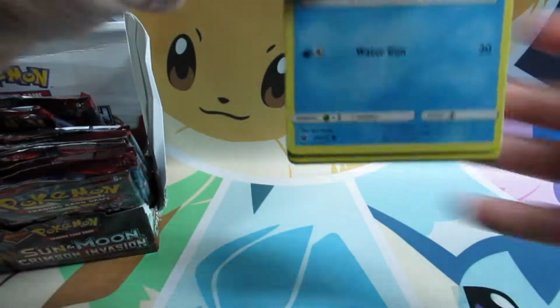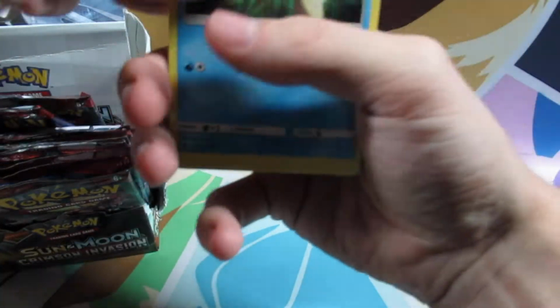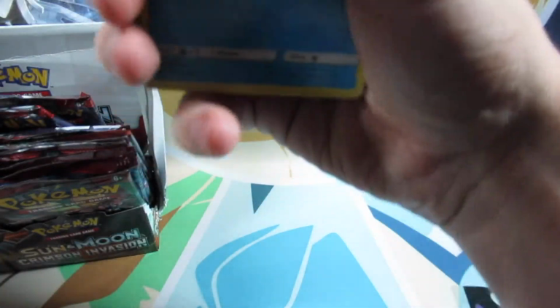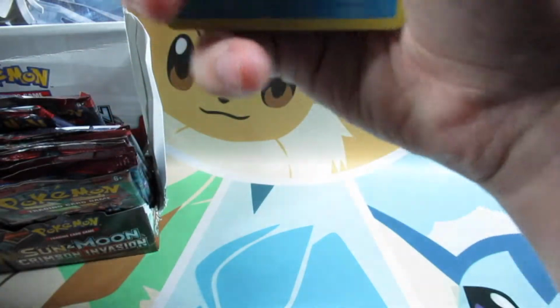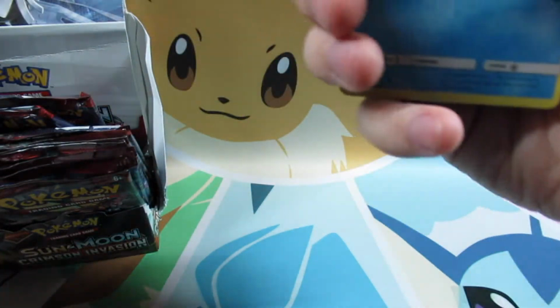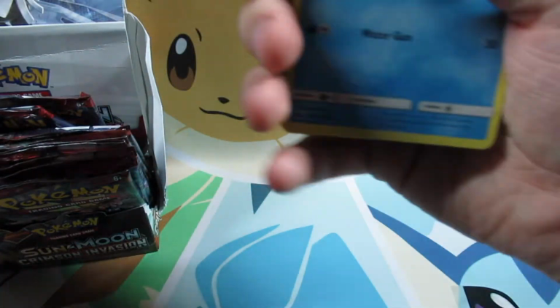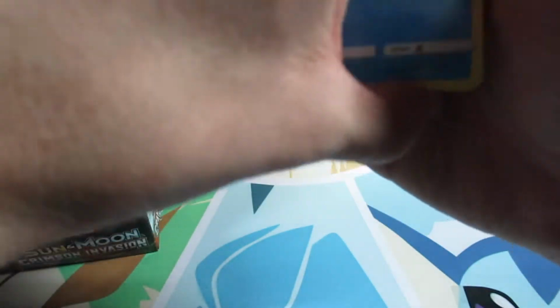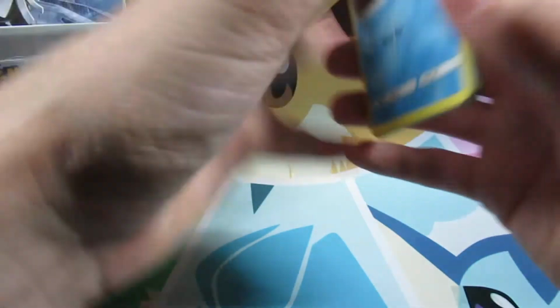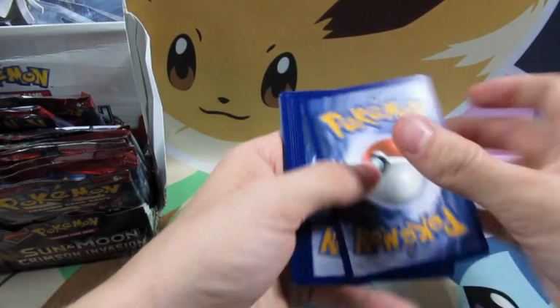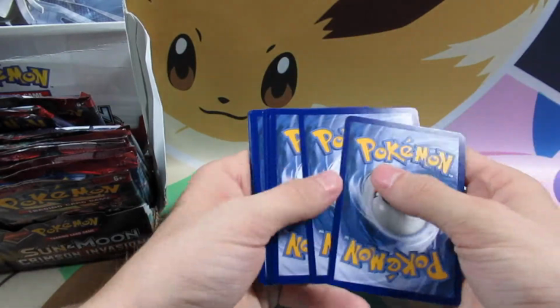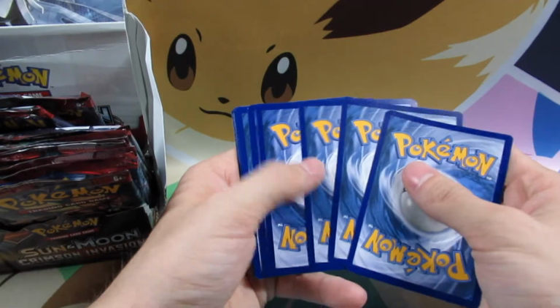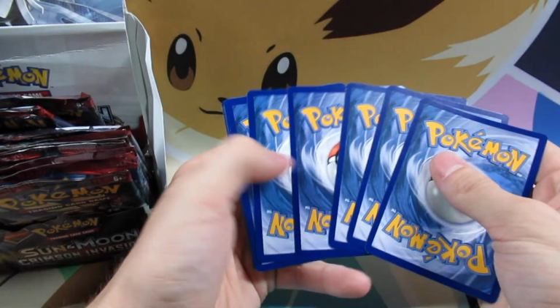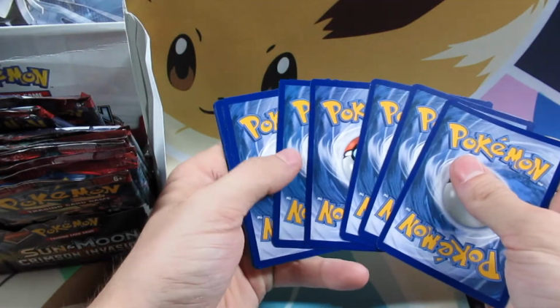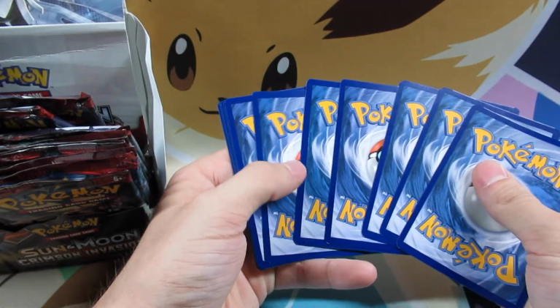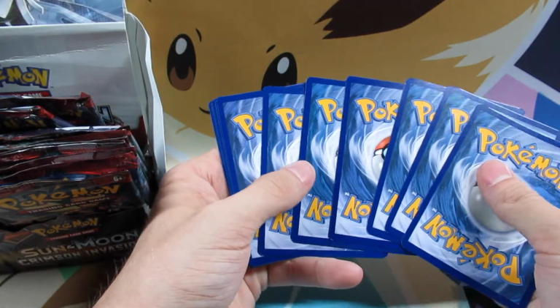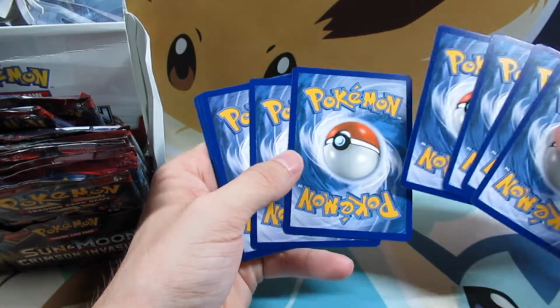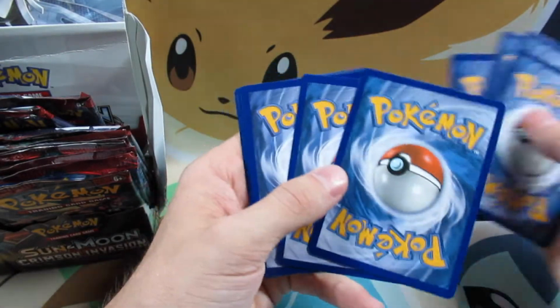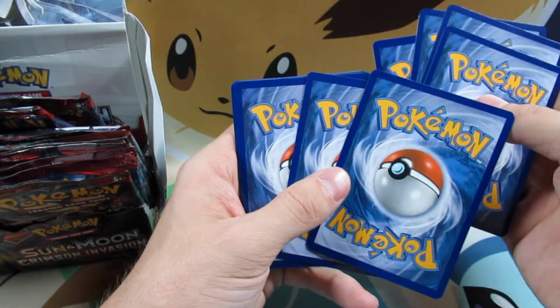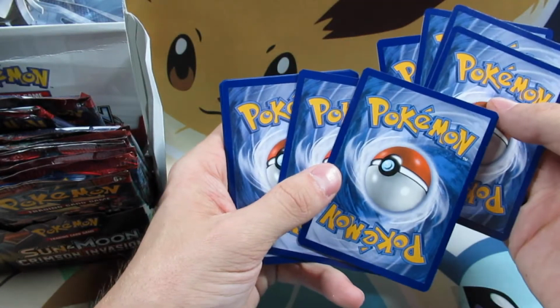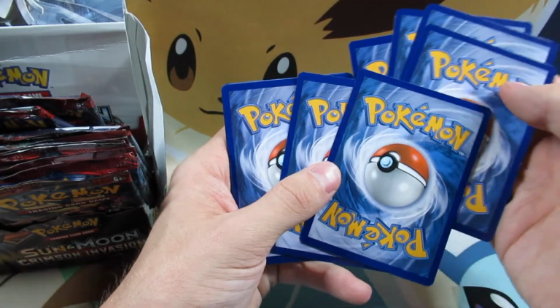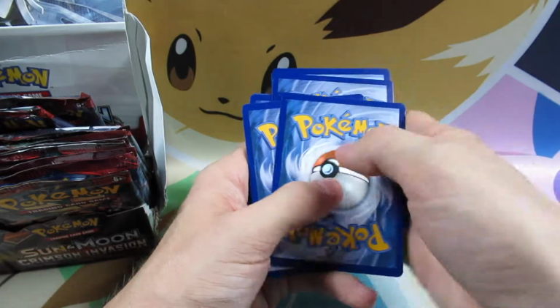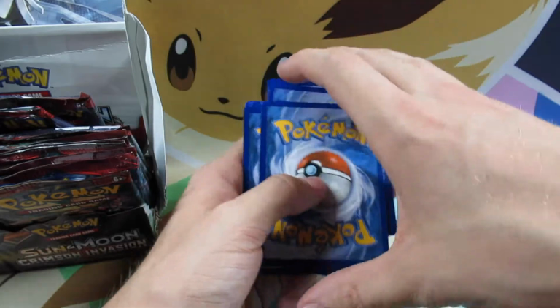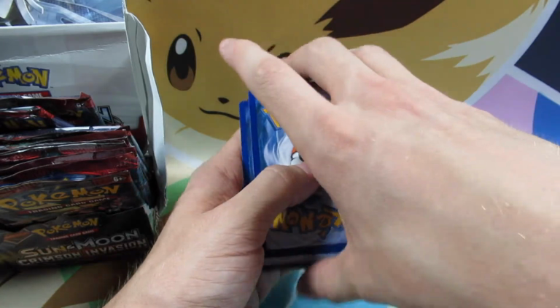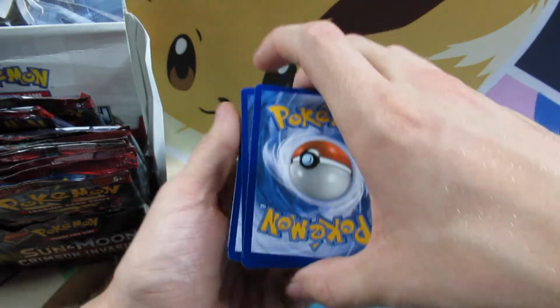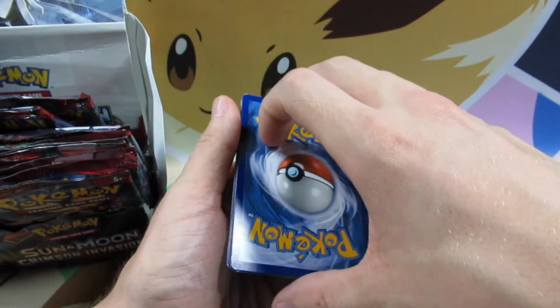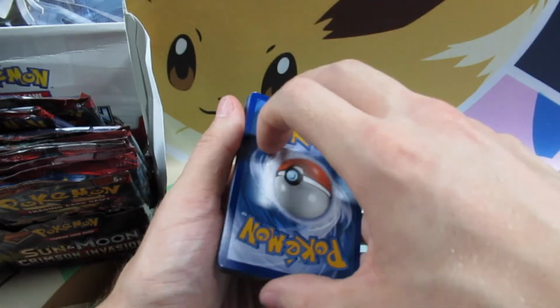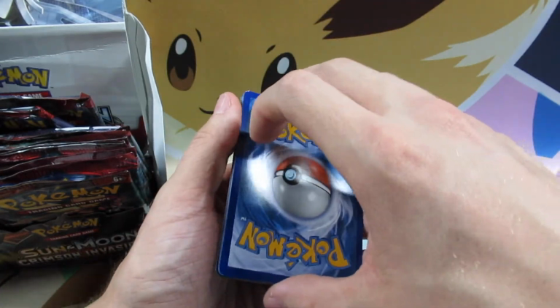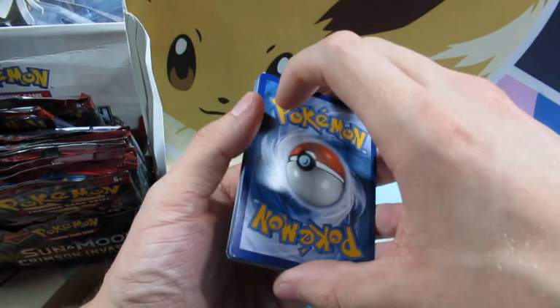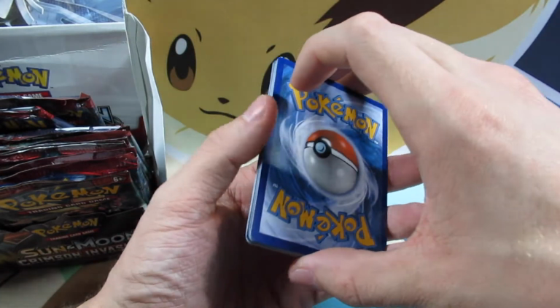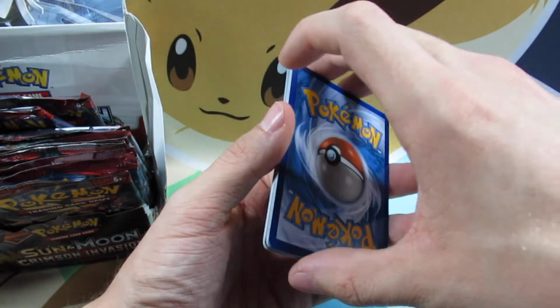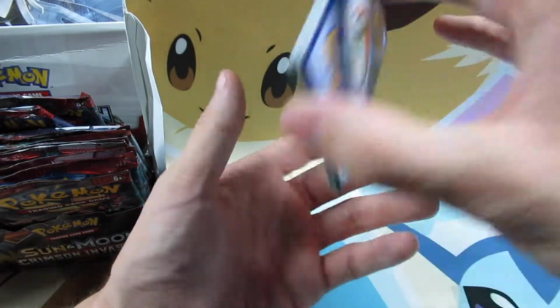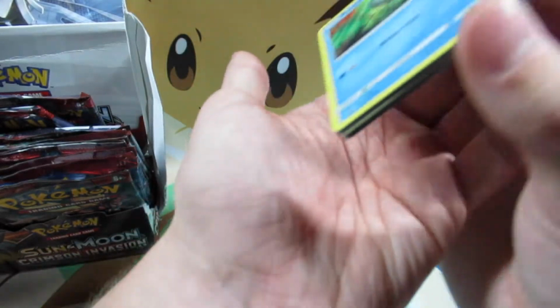So we're looking for reverse holo rares or better. And of course if we get a GX, we give away a code card. And if we get a double hit — which is a reverse holo rare and holo rare combo in the same pack — we do give away that code card as well.